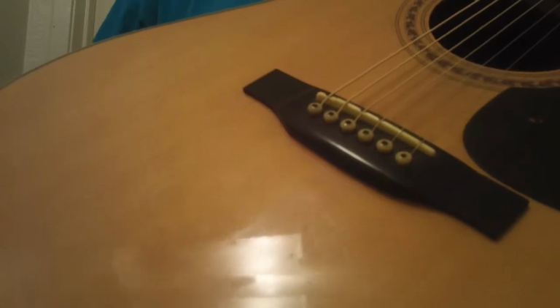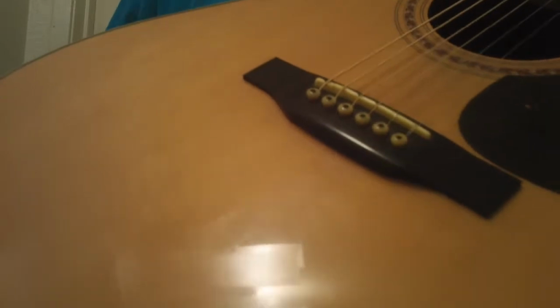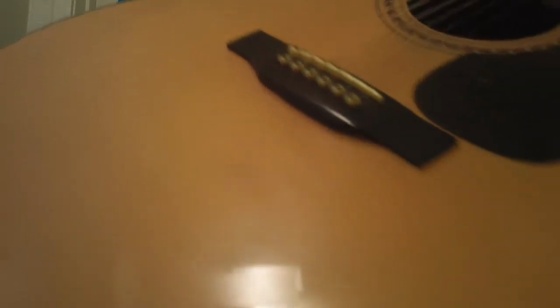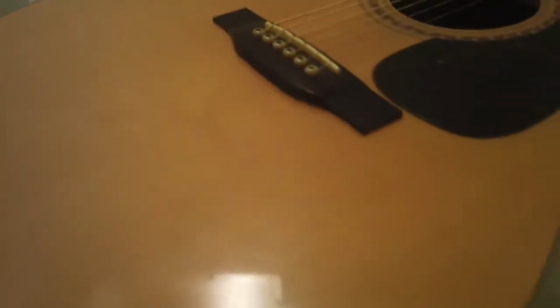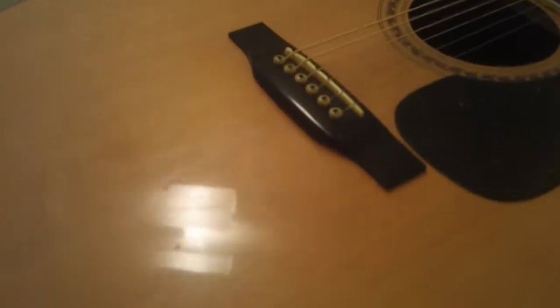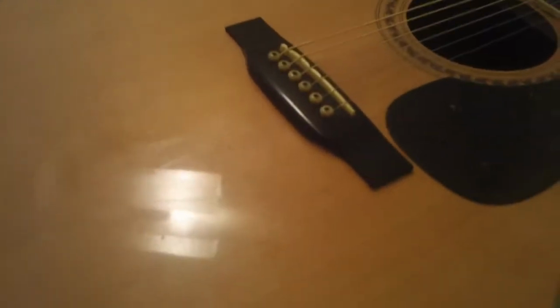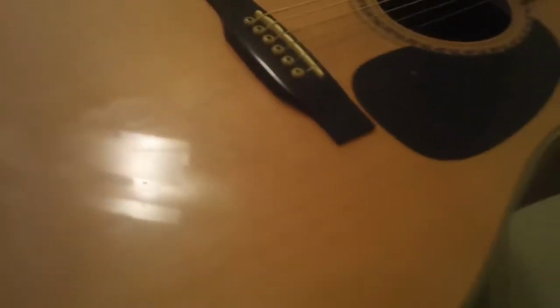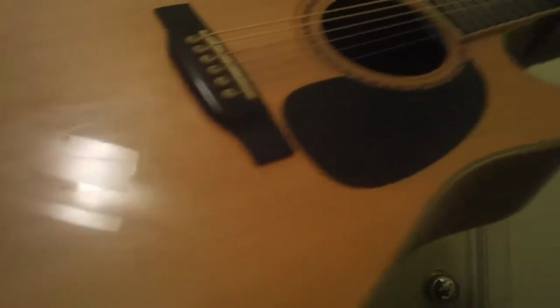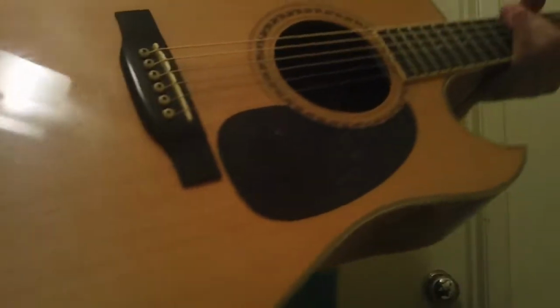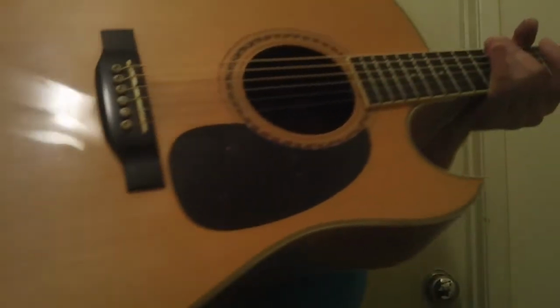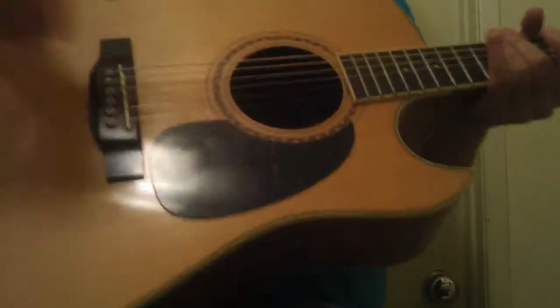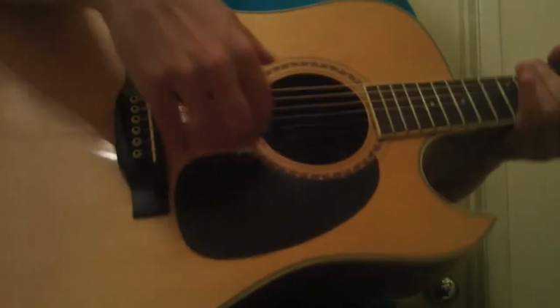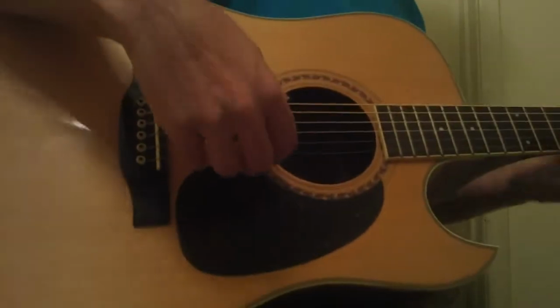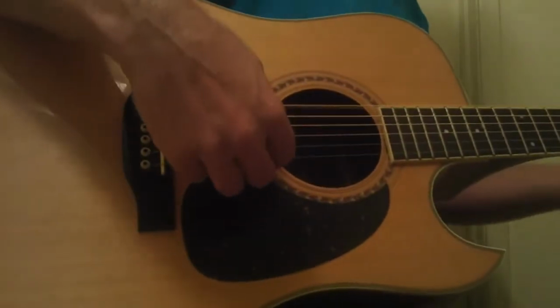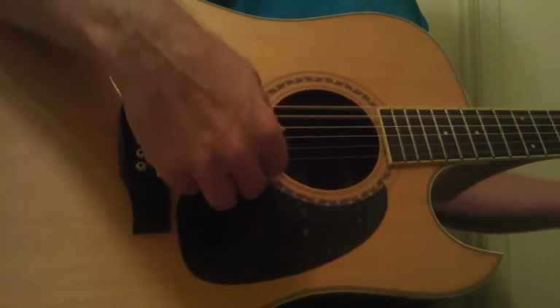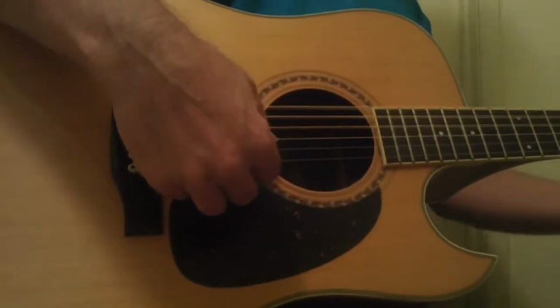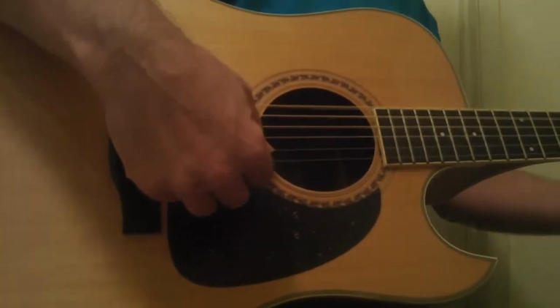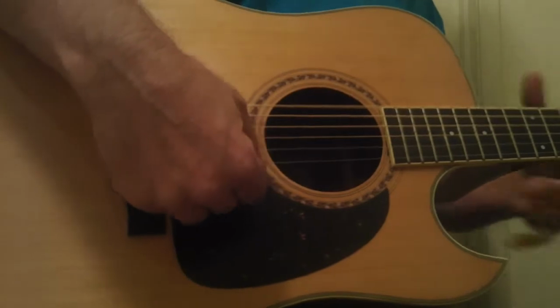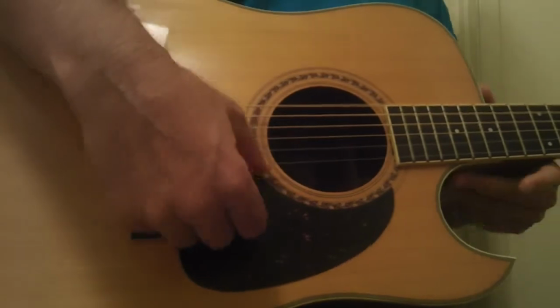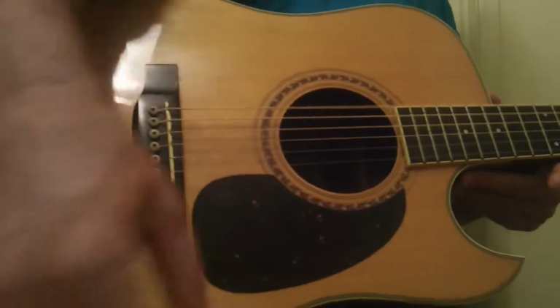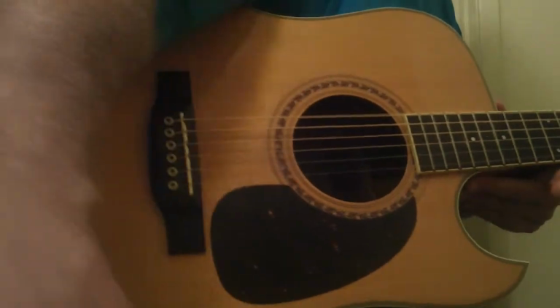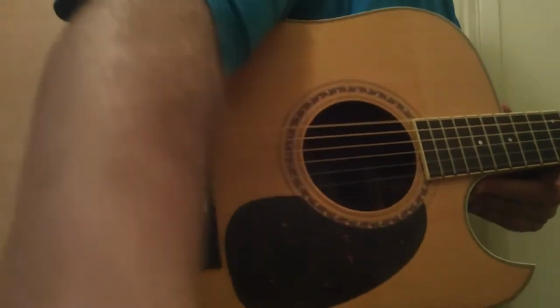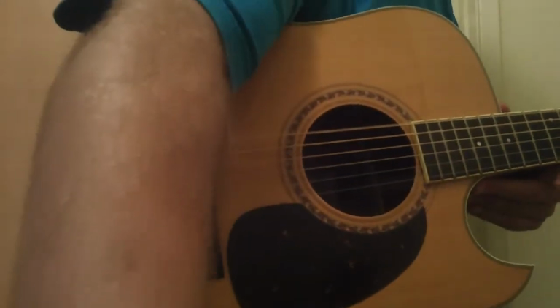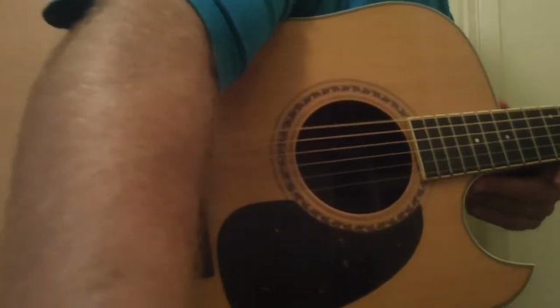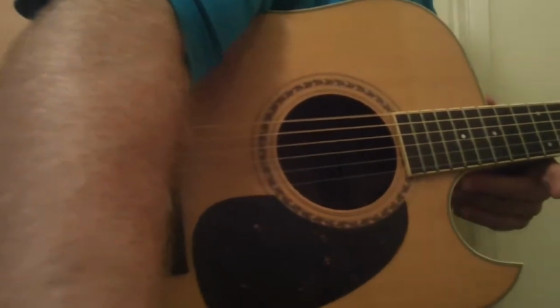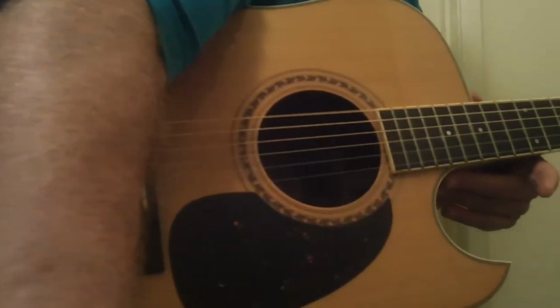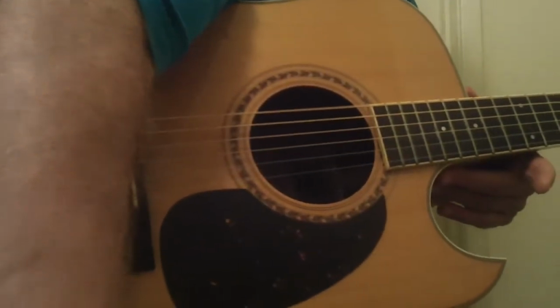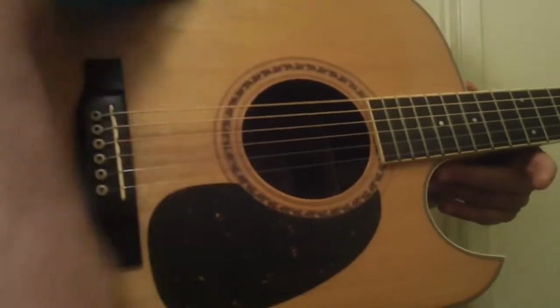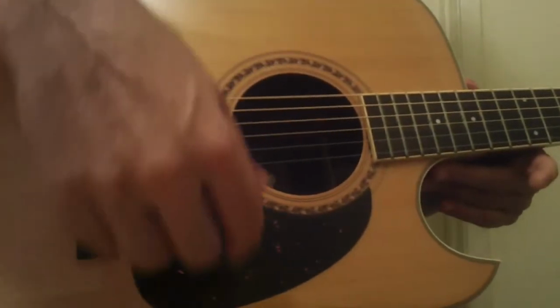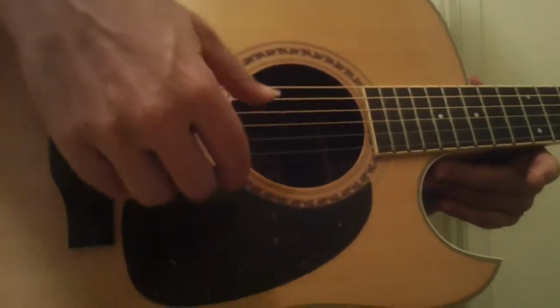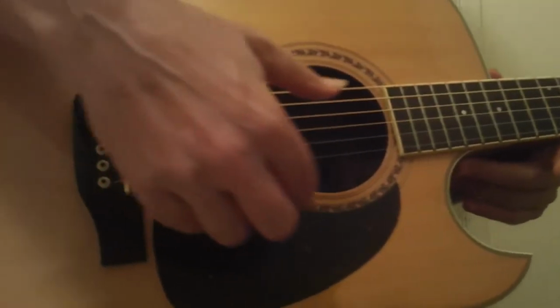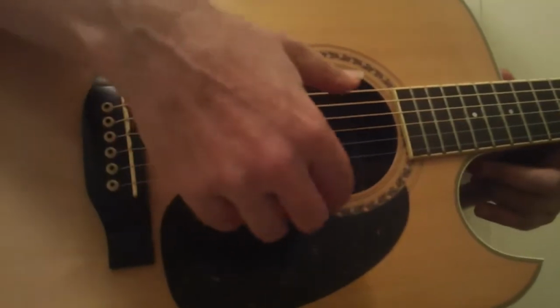You might need to spend about 40 bucks on a setup, or you could do it yourself. But it sure does have a beautiful tone. The action's a little bit high right now.